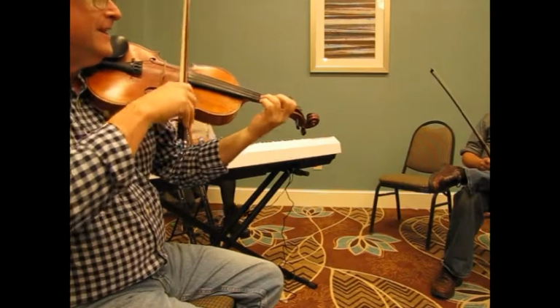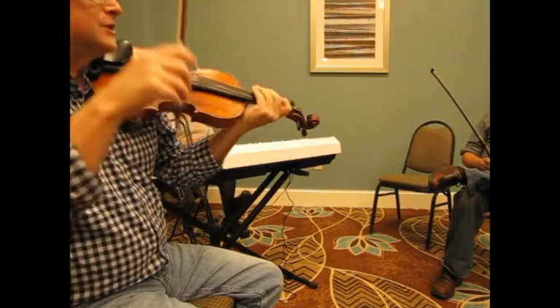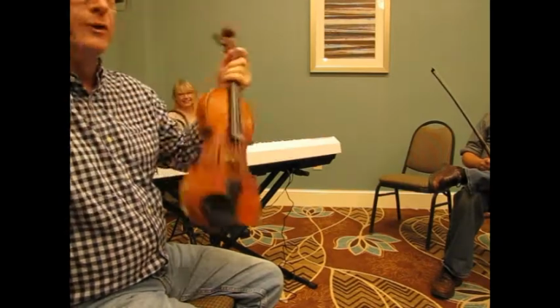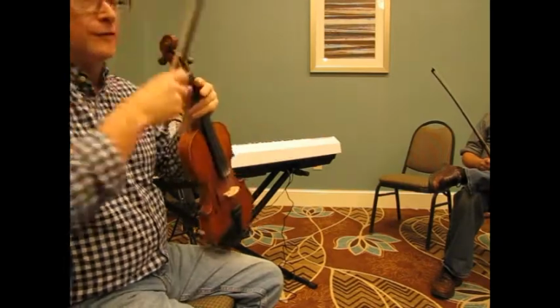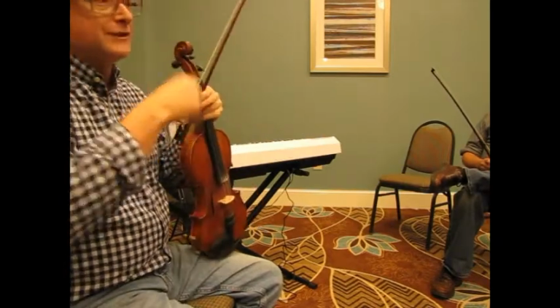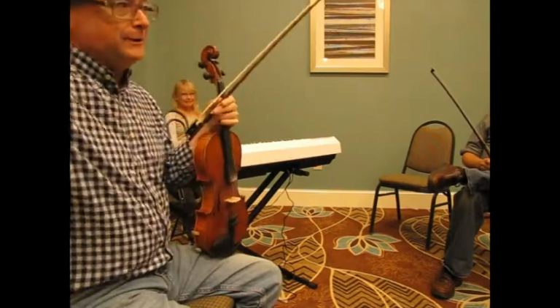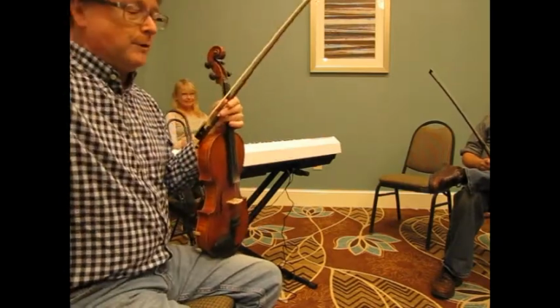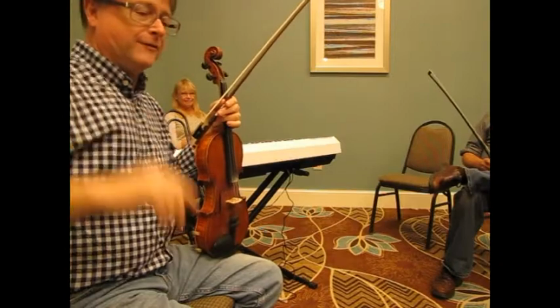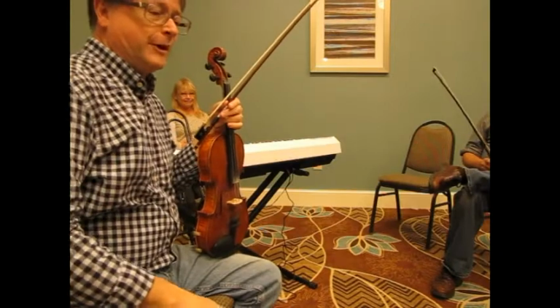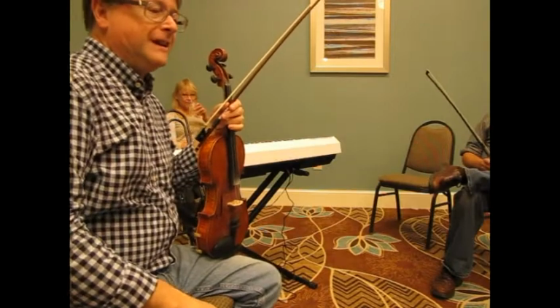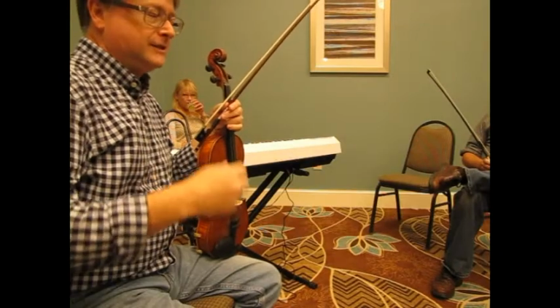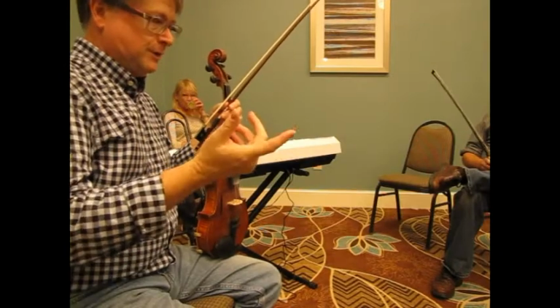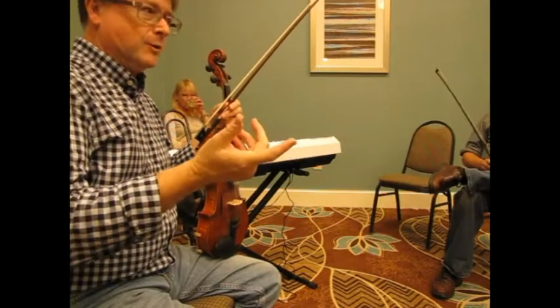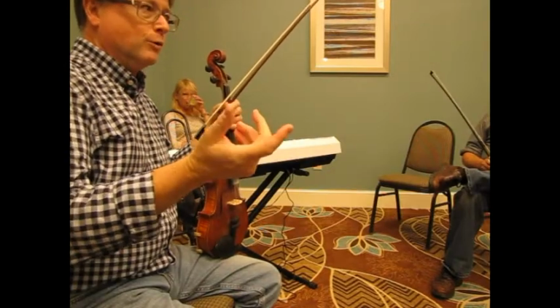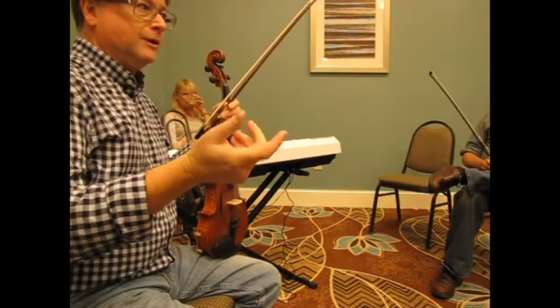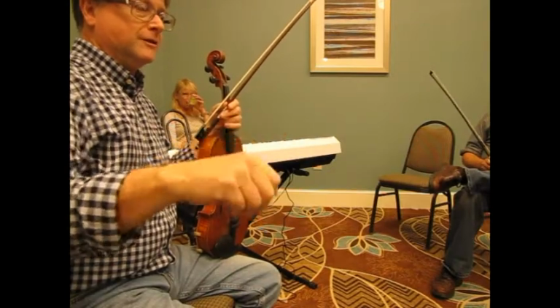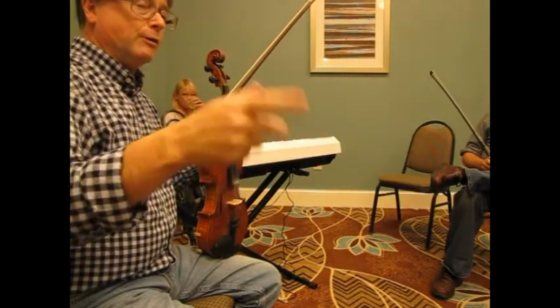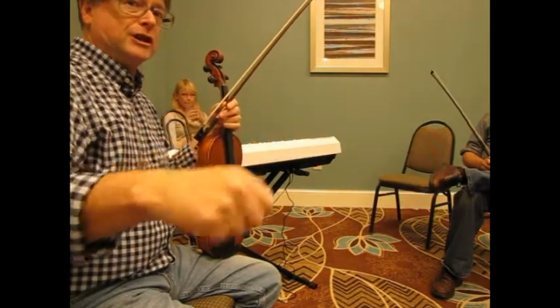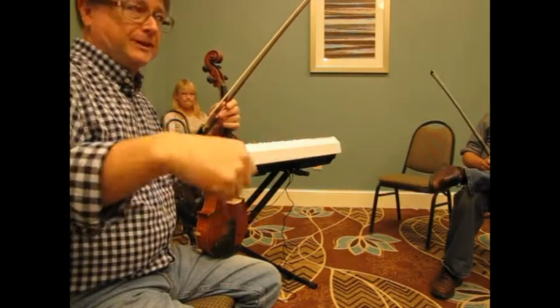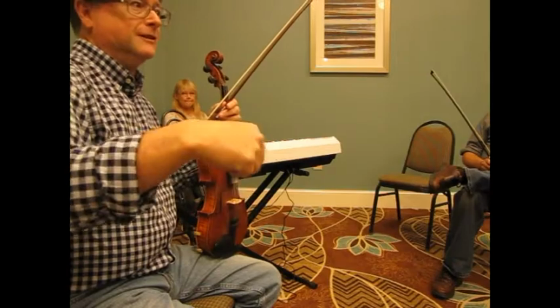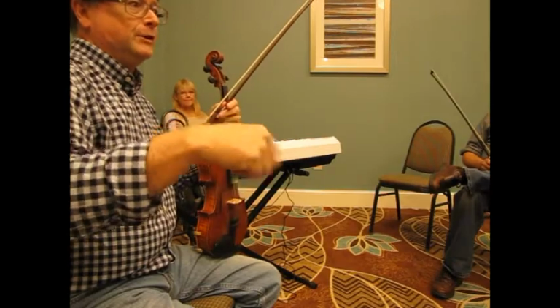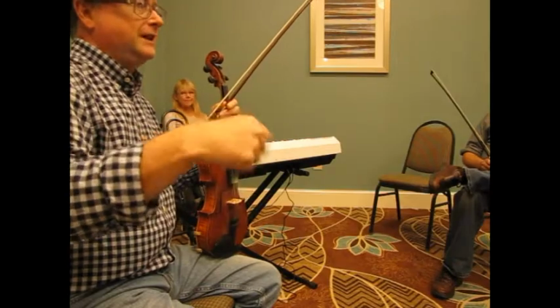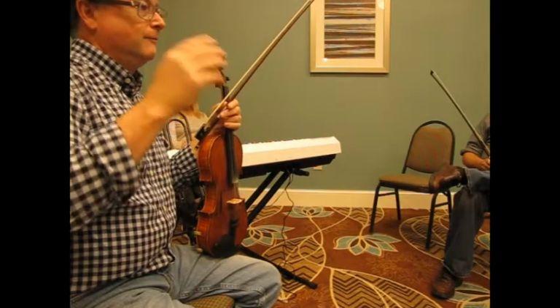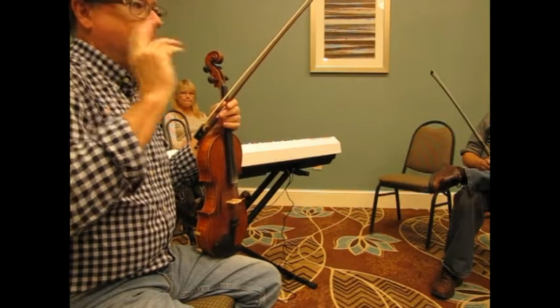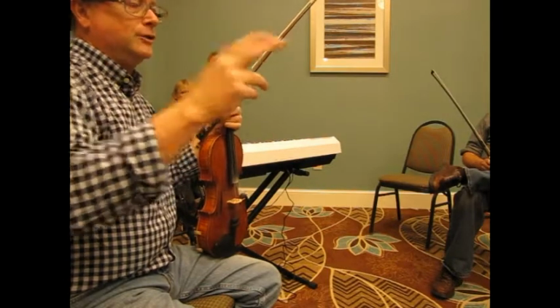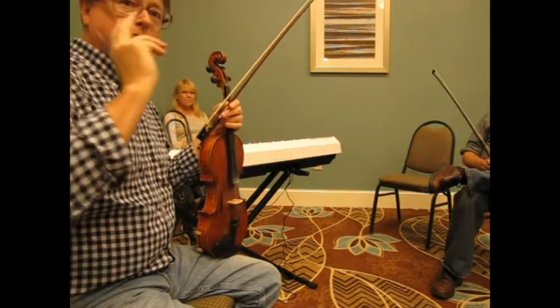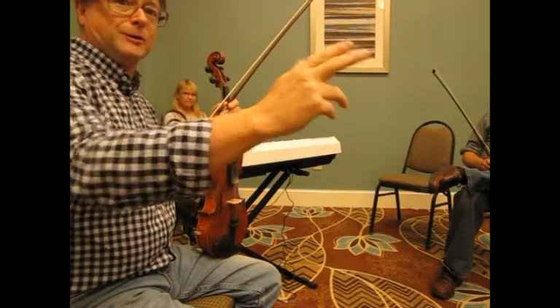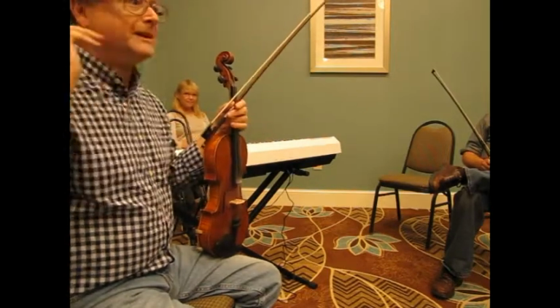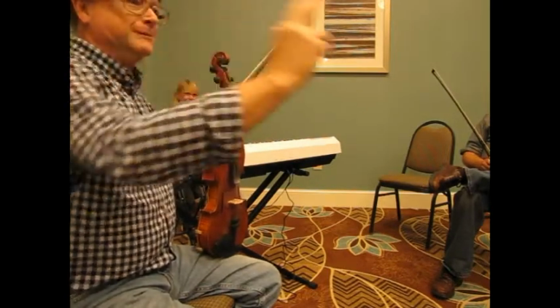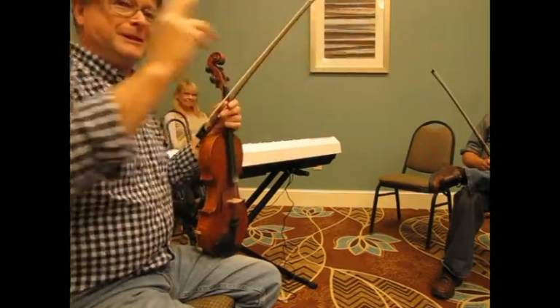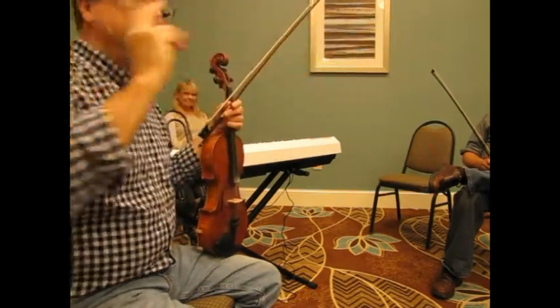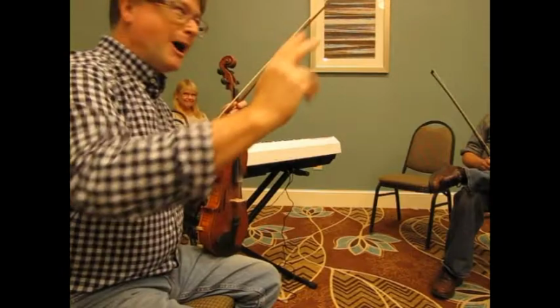There used to be an old guy over at Jefferson City — I grew up not far from there. His name was Jimmy Gilmore. He was an old railroad engineer, but he played the fiddle. And we used to say he had a vibrato you could drive a truck through, because it was really wide.